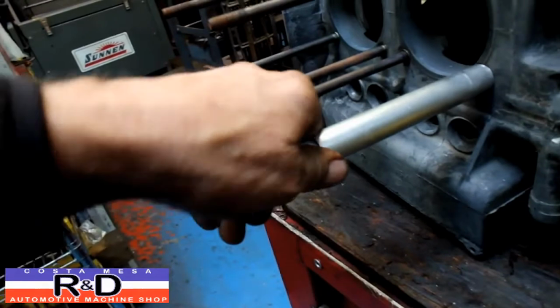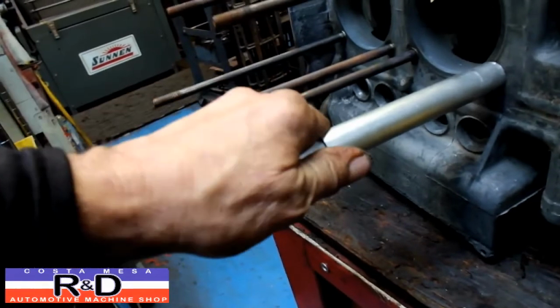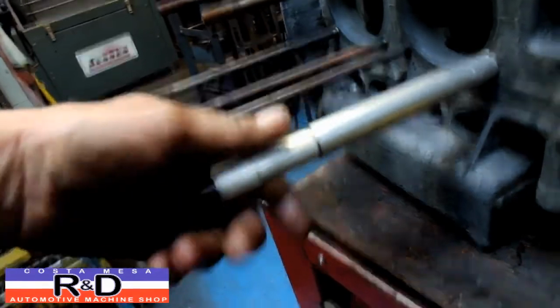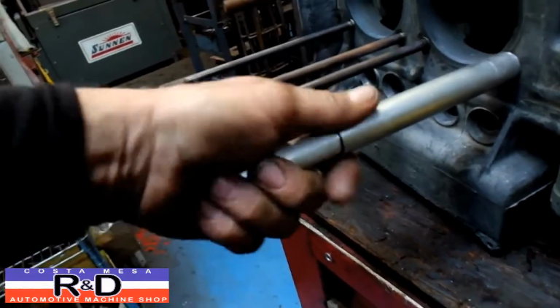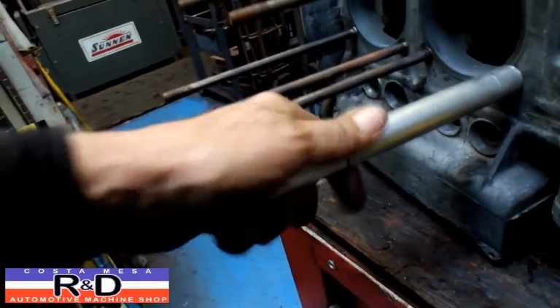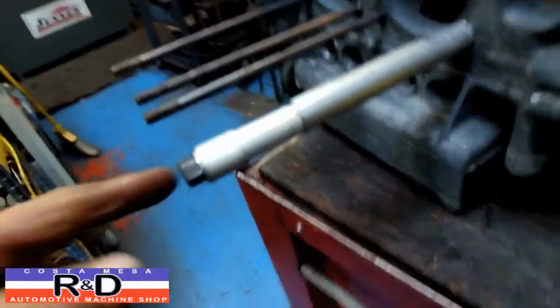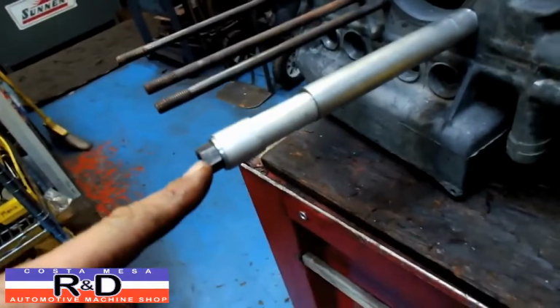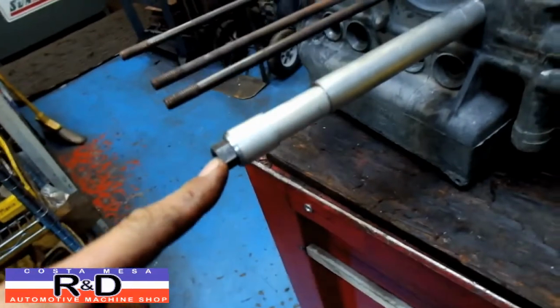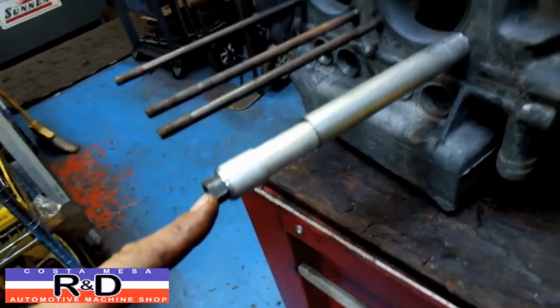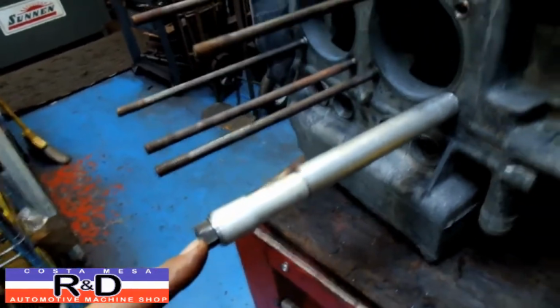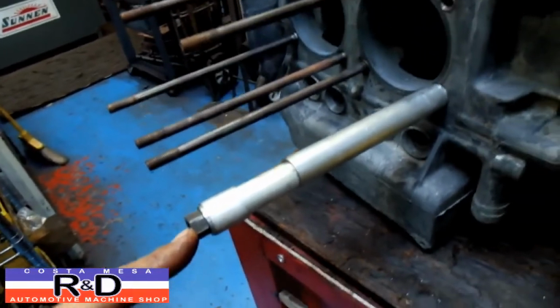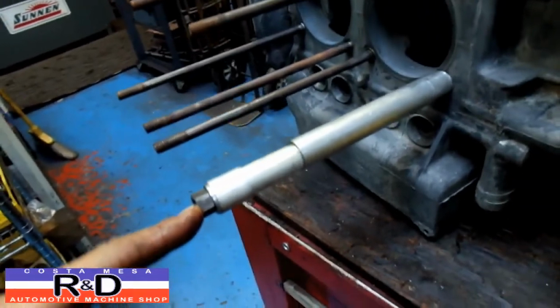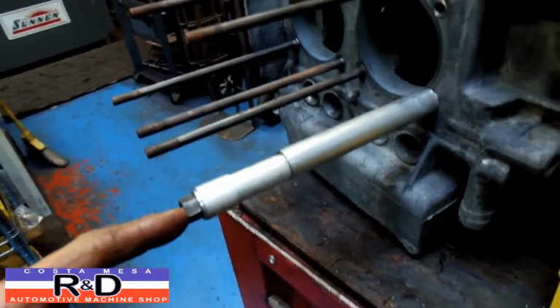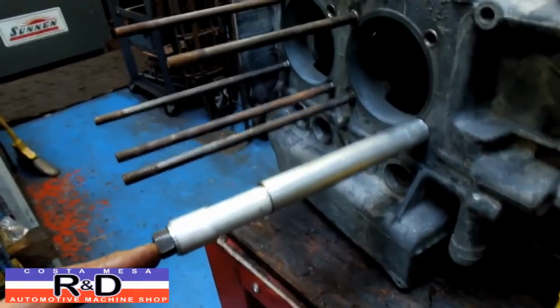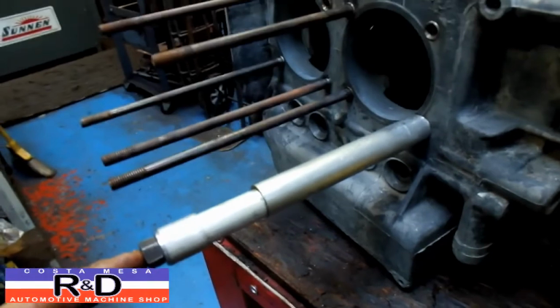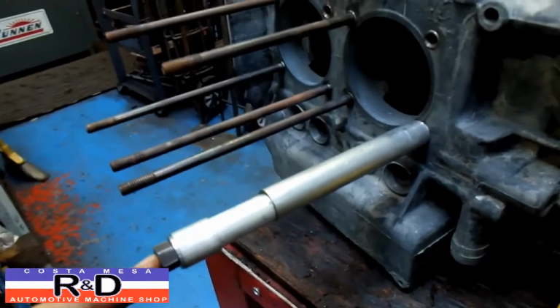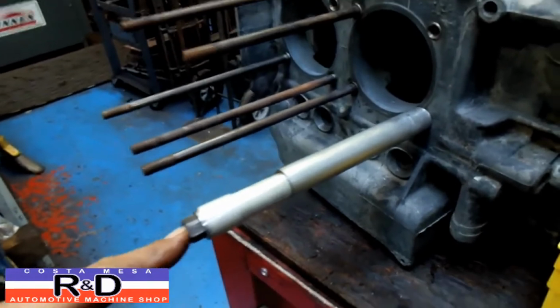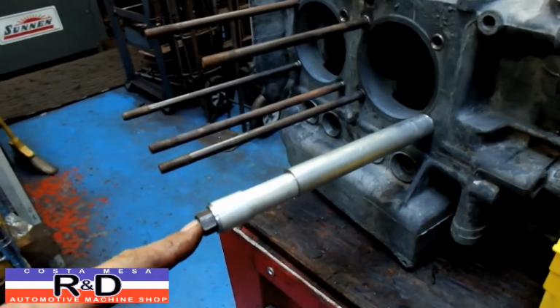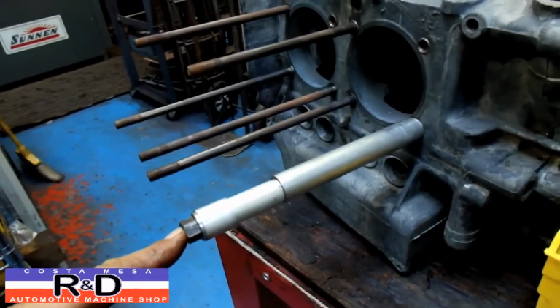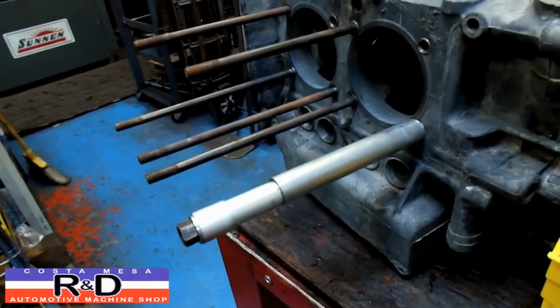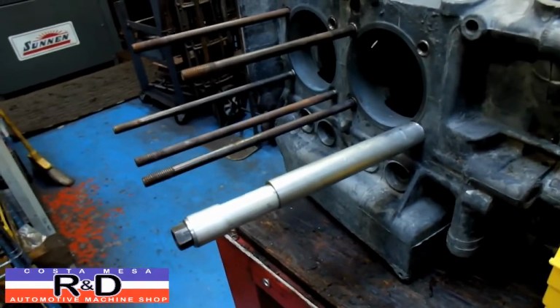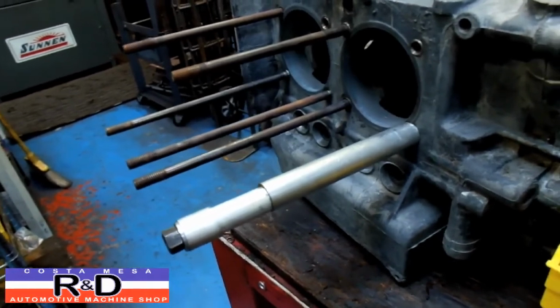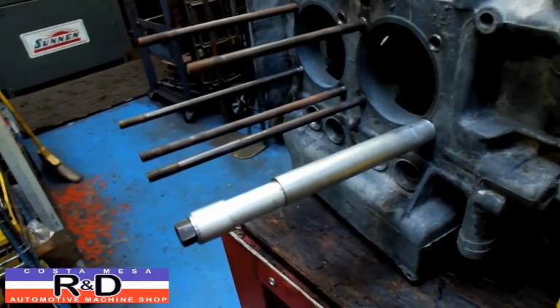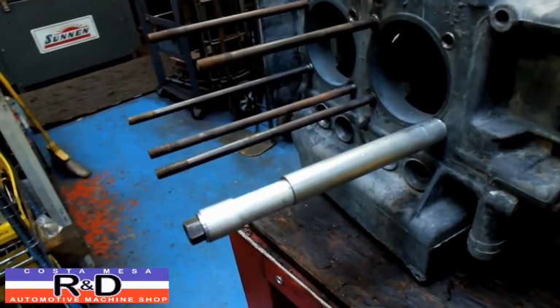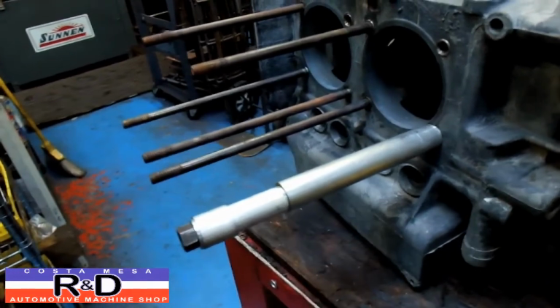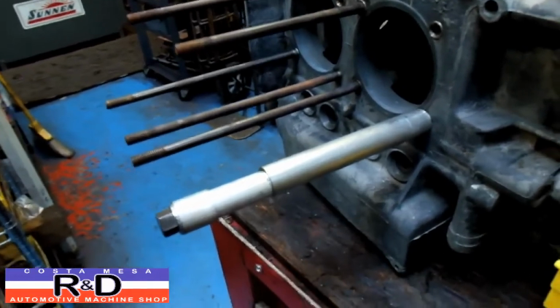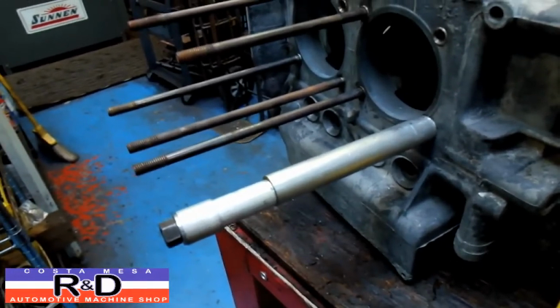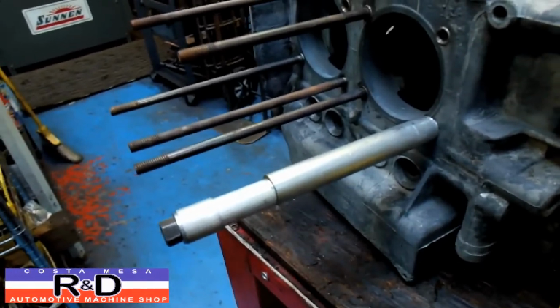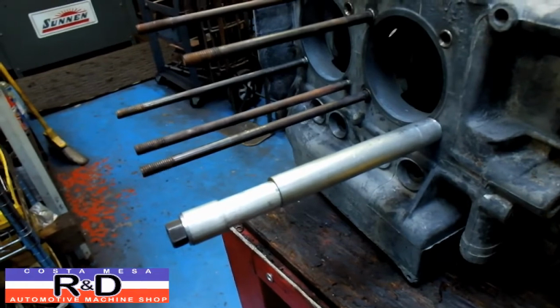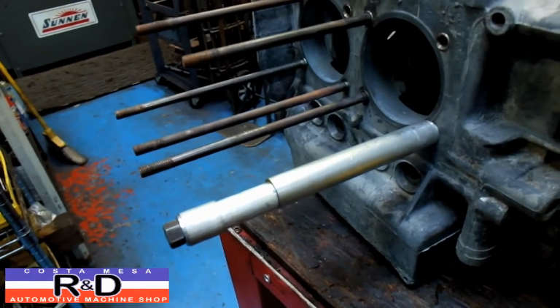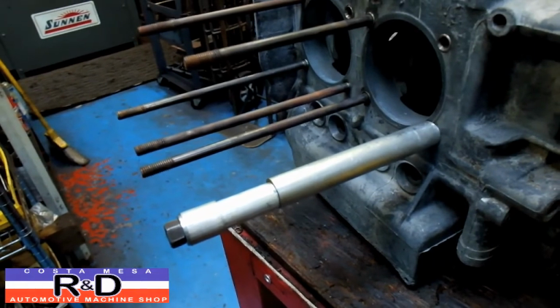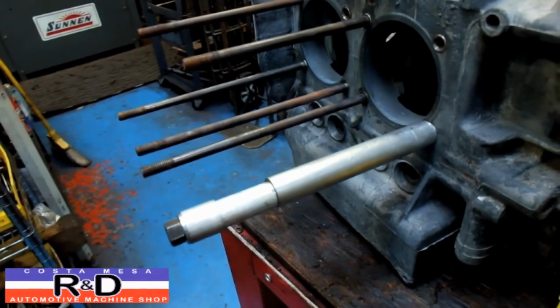Anyway, you're torquing this down to your specified torque, which I believe is about 24-25 foot-pounds. If it goes up that high and doesn't pull, then you're good to go.